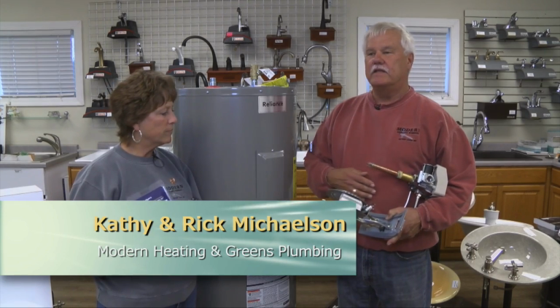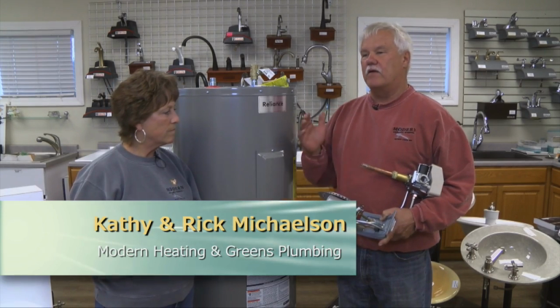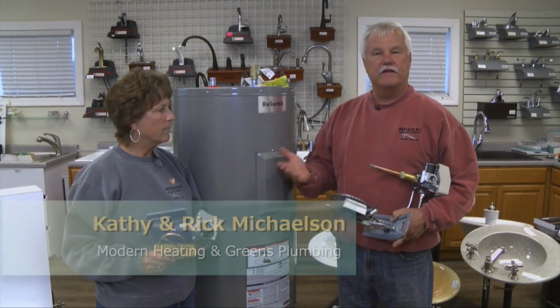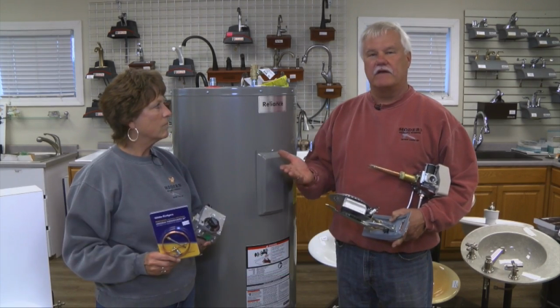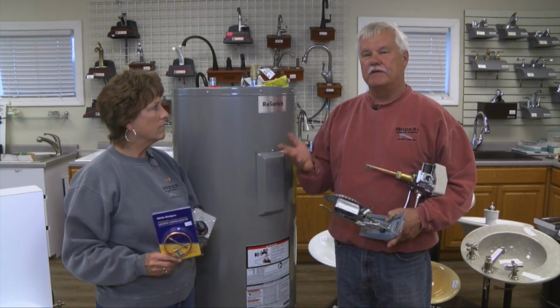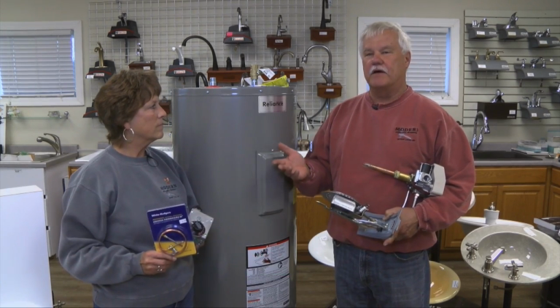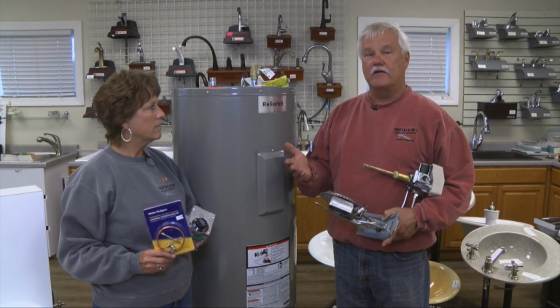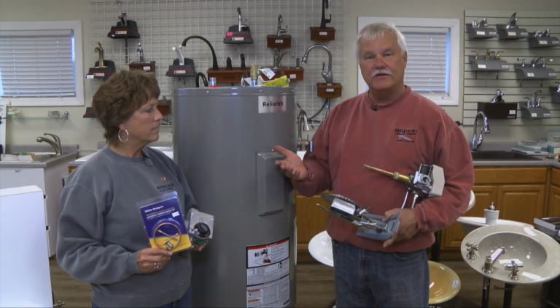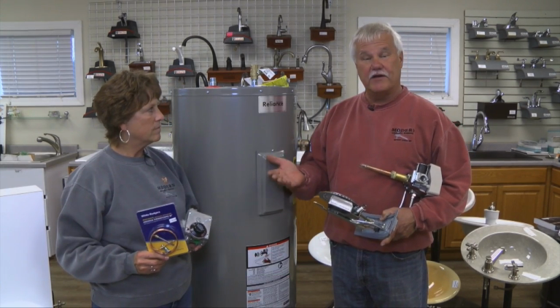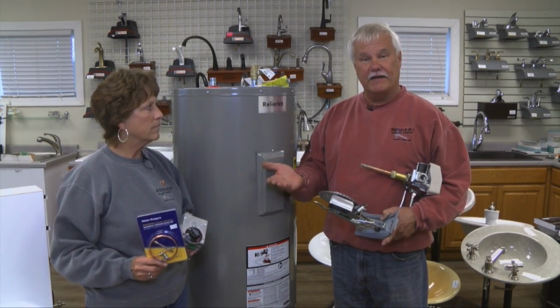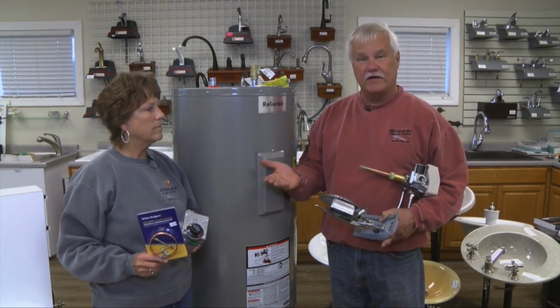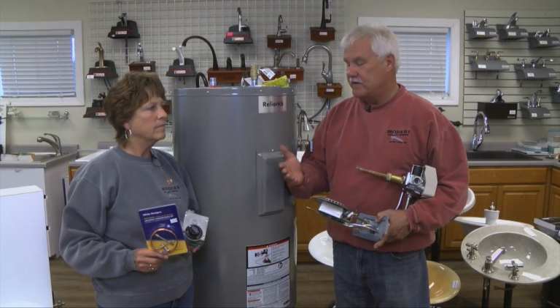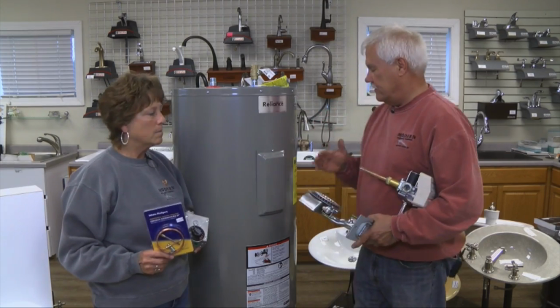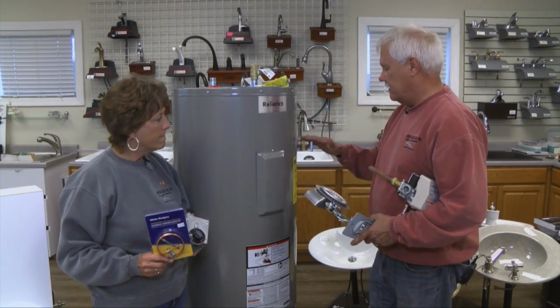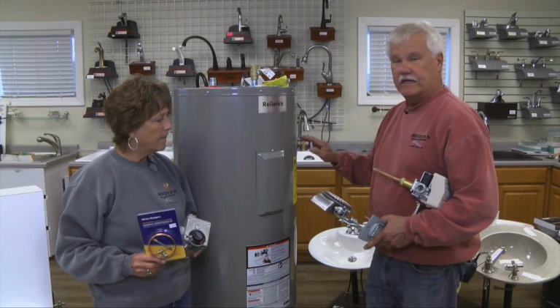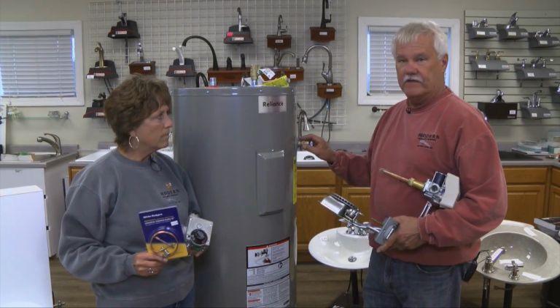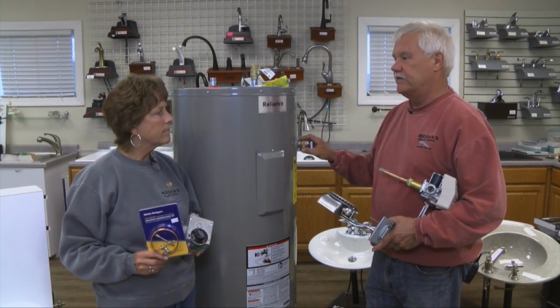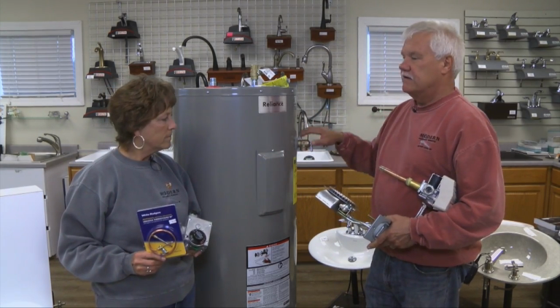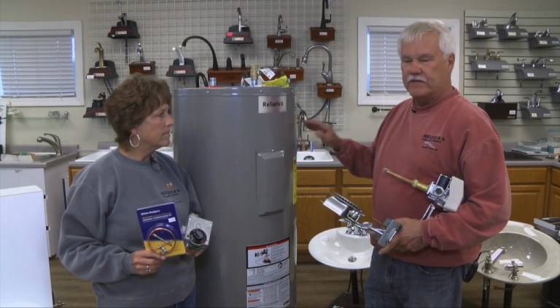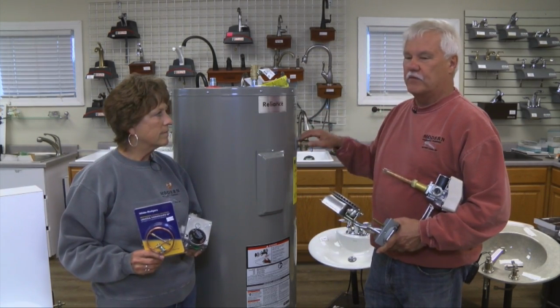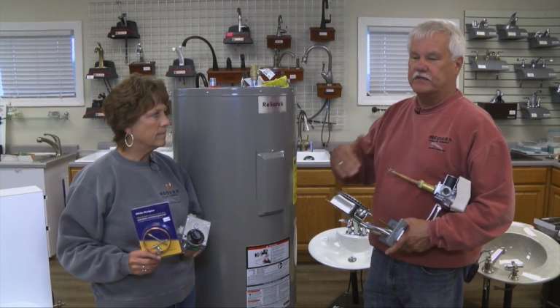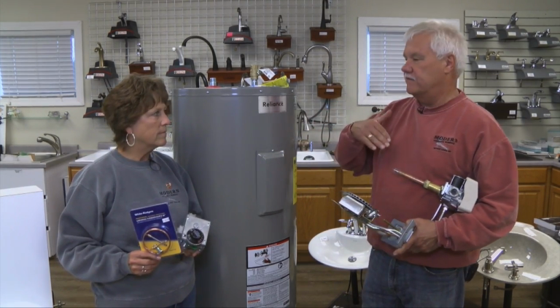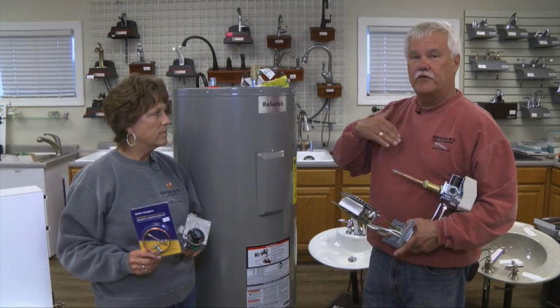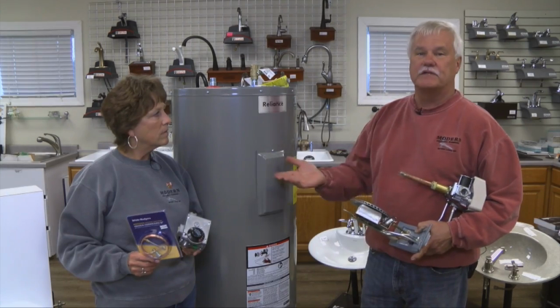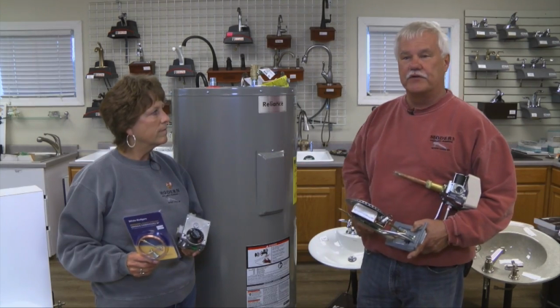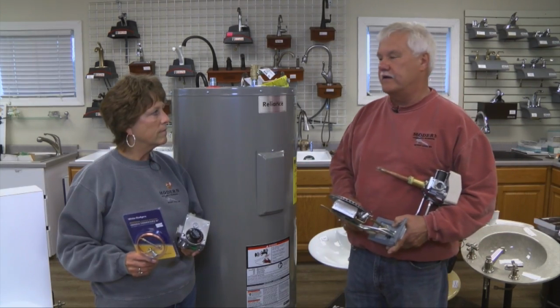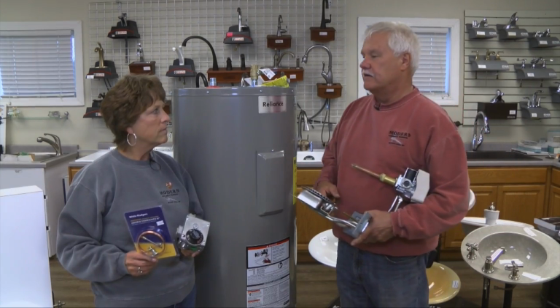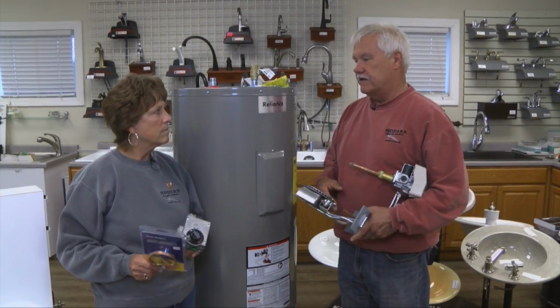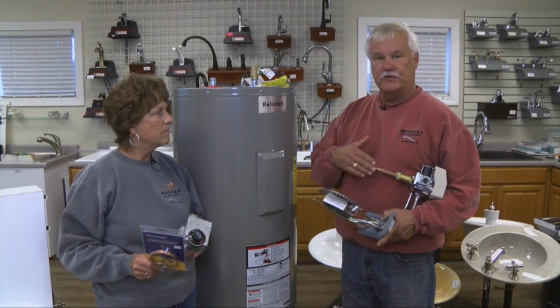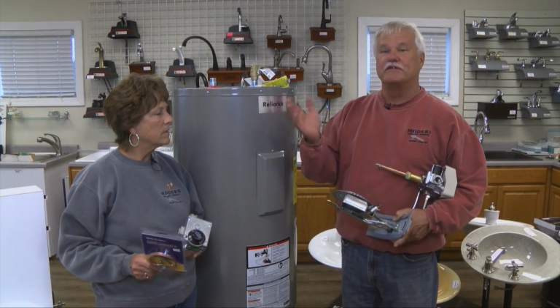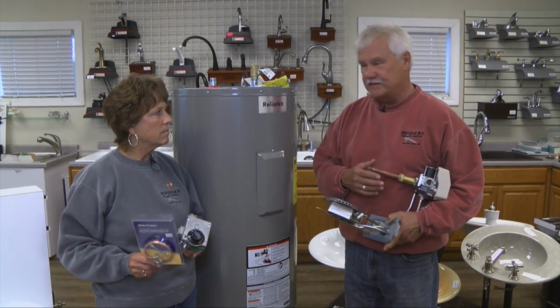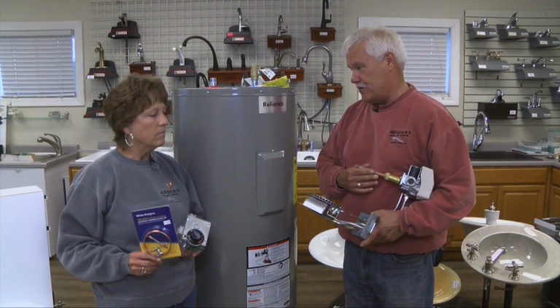One thing that all water heaters have in common — and we talked about it on our last show when we were discussing electric water heaters — they all still have a relief valve like this. It's for protection against too much pressure in your water heater so that your plumbing system doesn't blow apart.